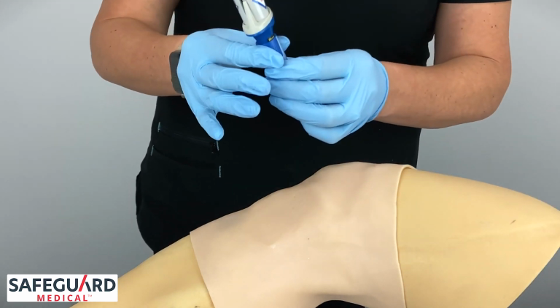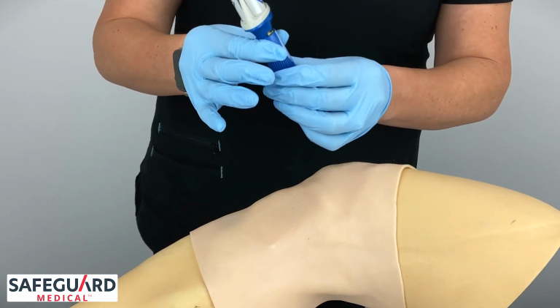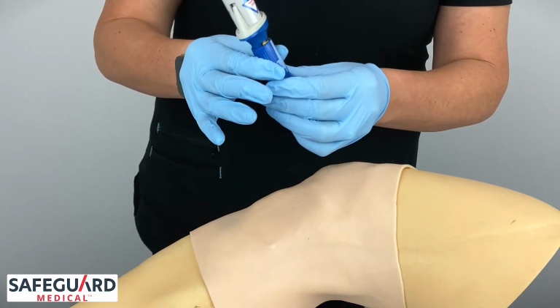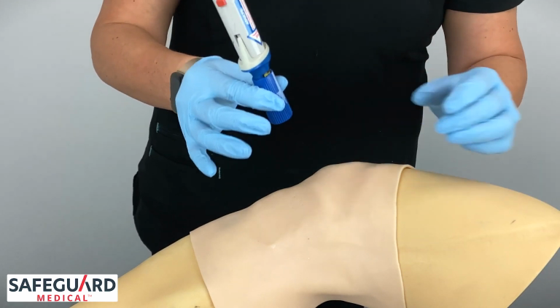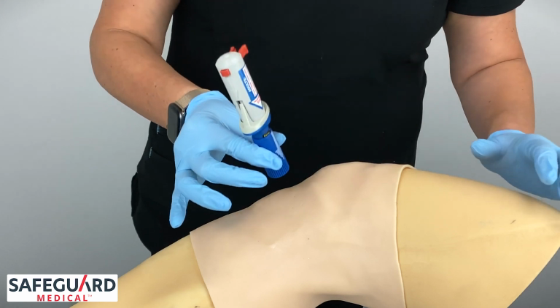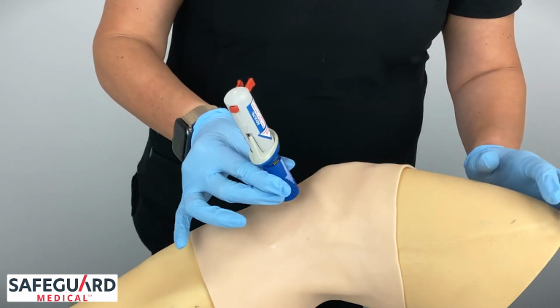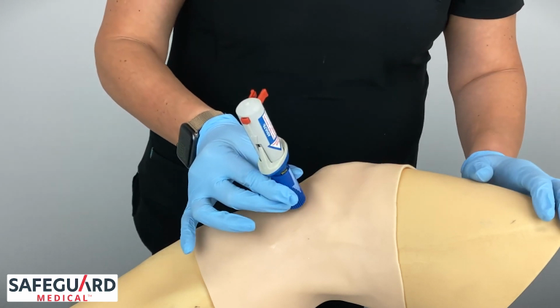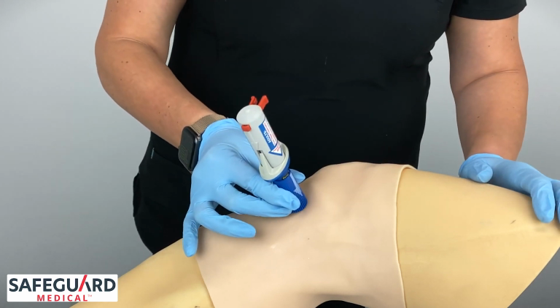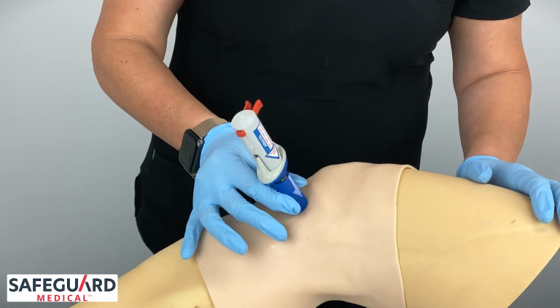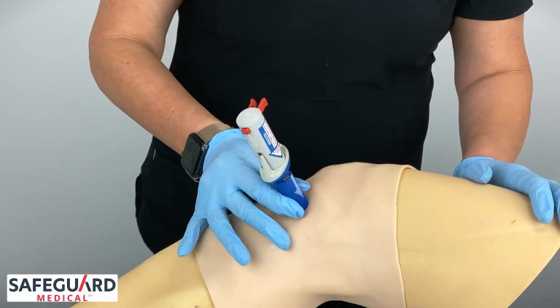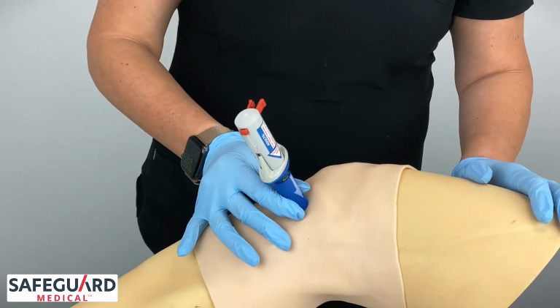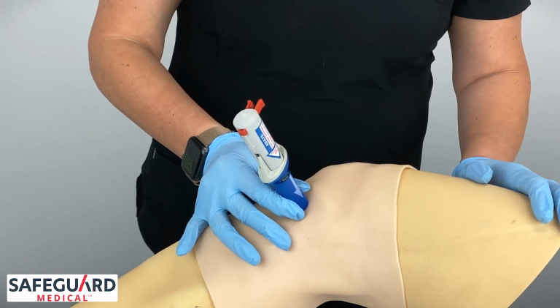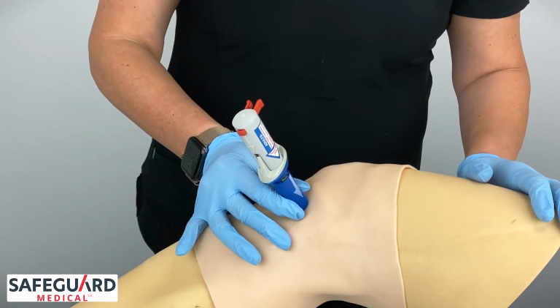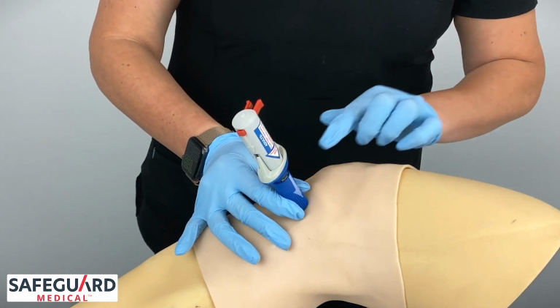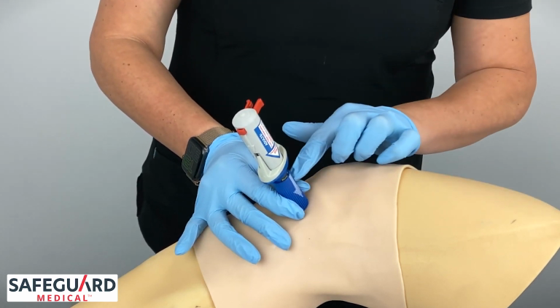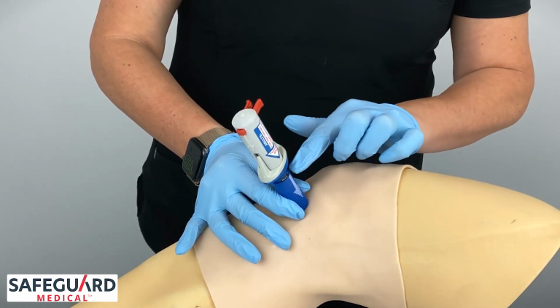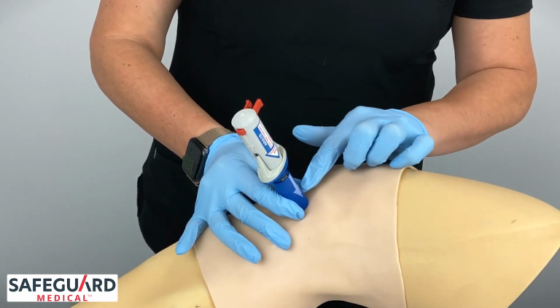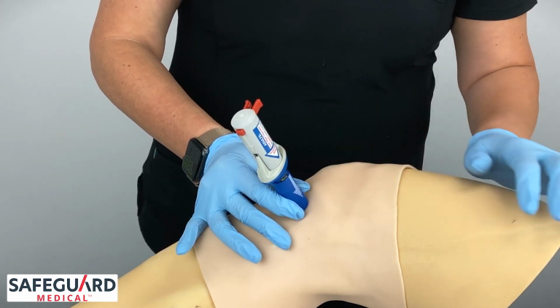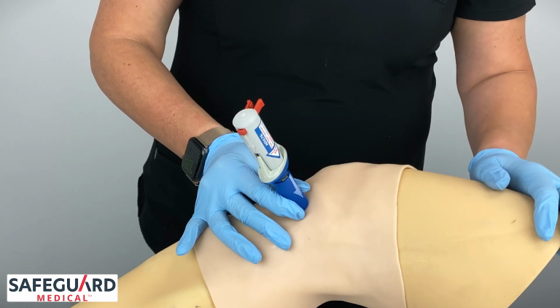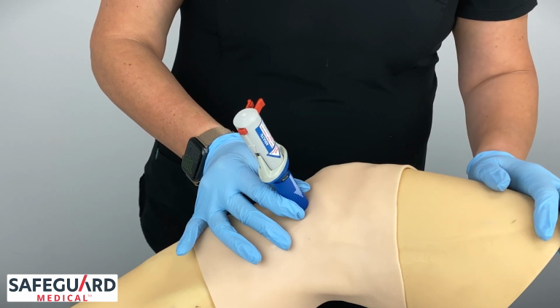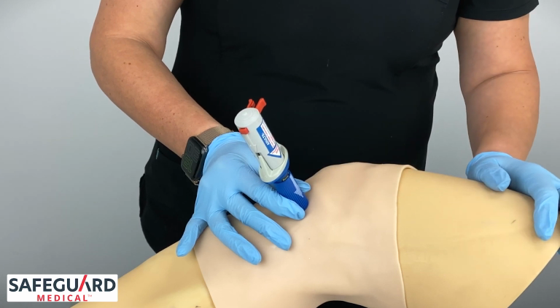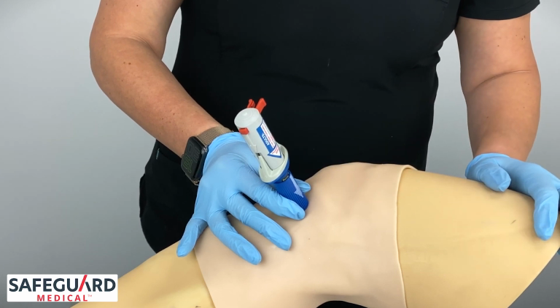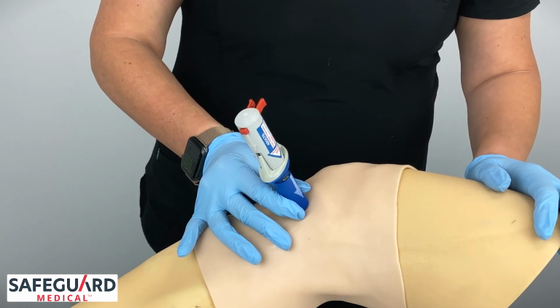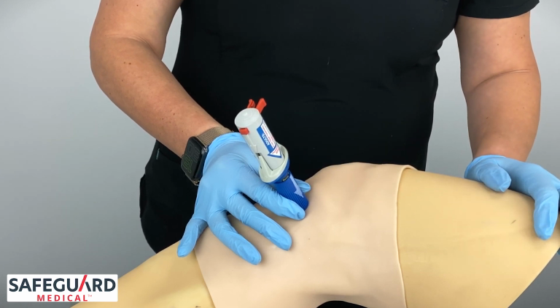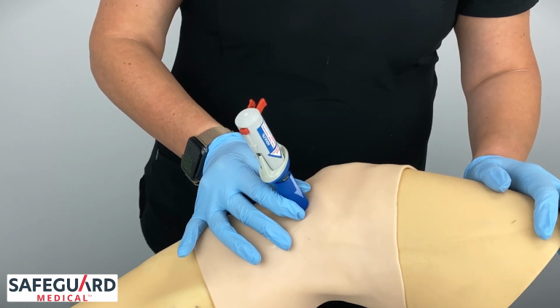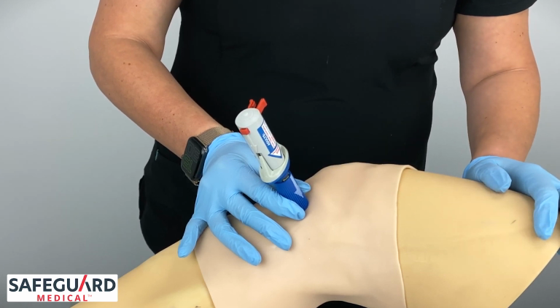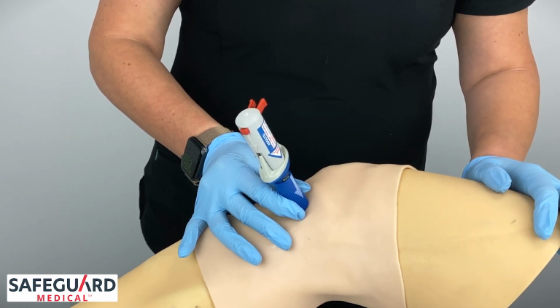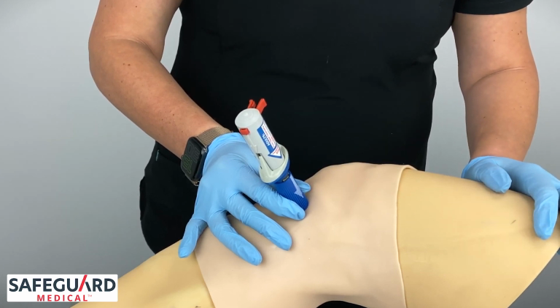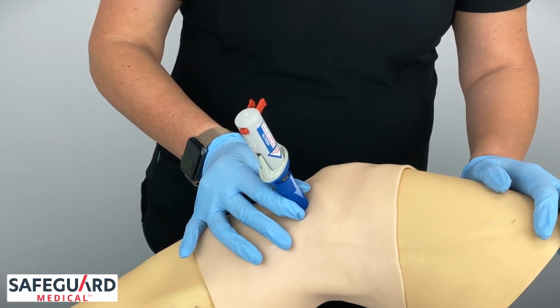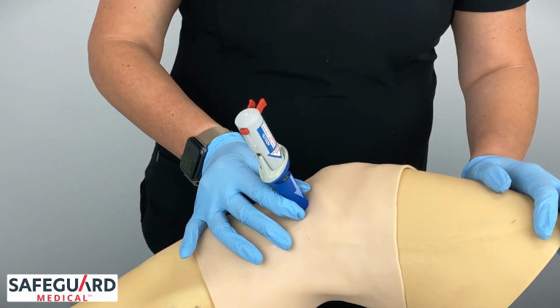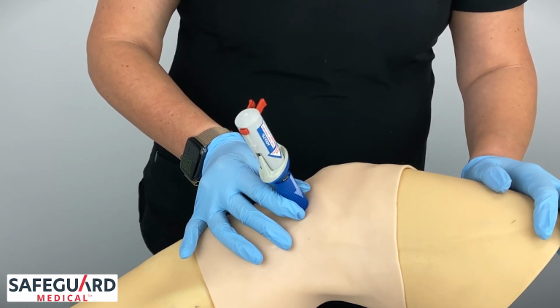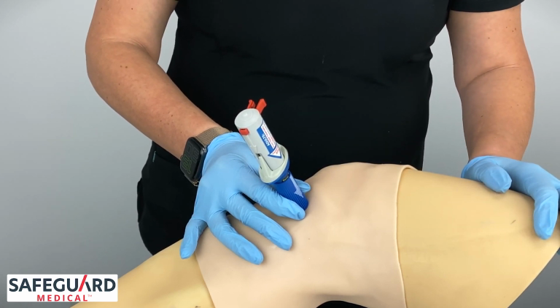Place the BIG firmly against the skin at a 90-degree angle. Note the blue barrel with the white arrow pointing down. Maintain stabilization throughout the entire procedure.